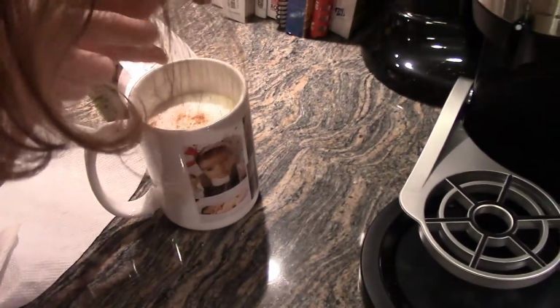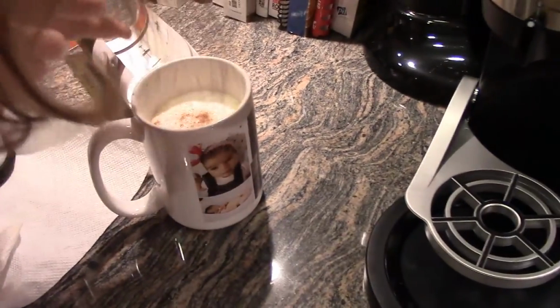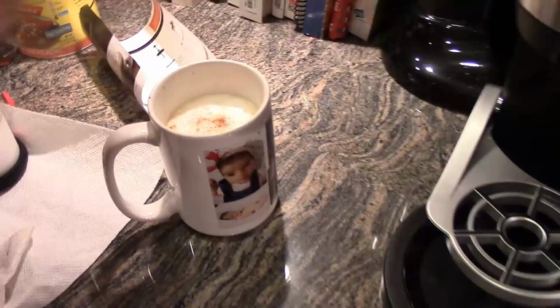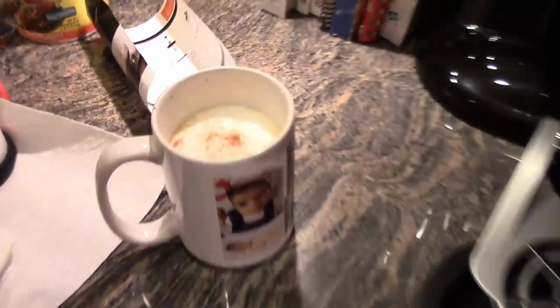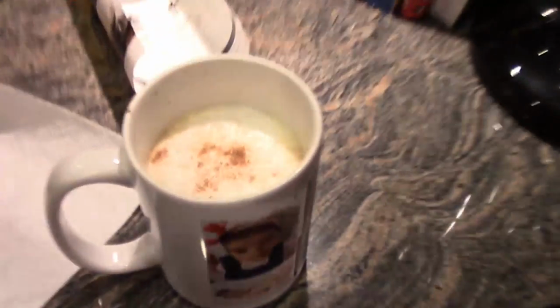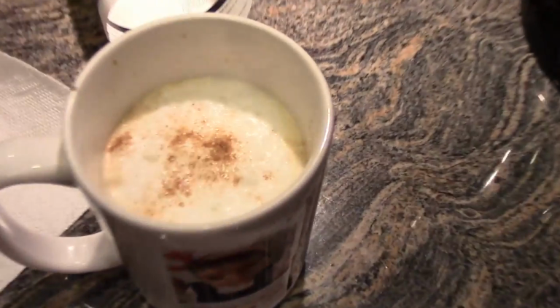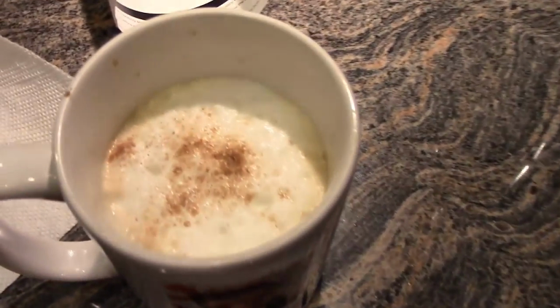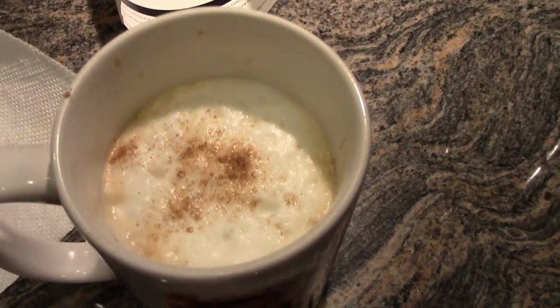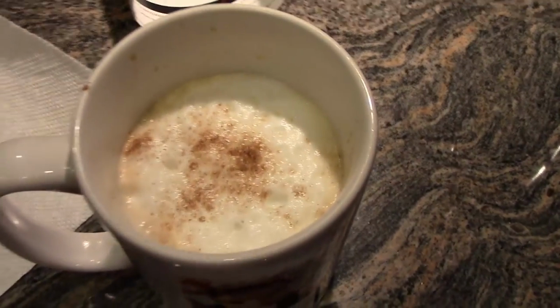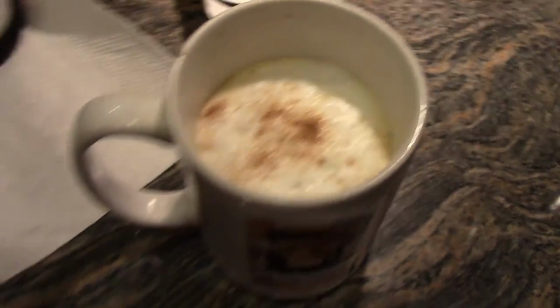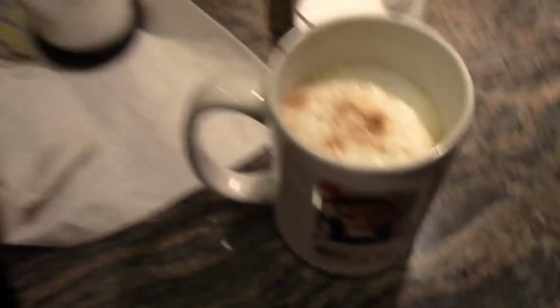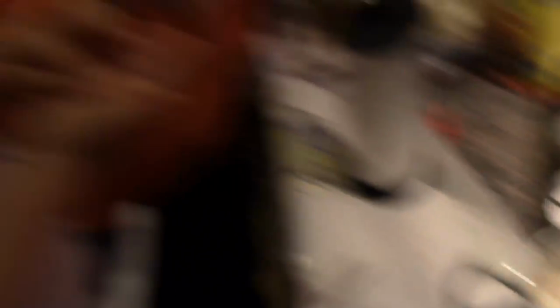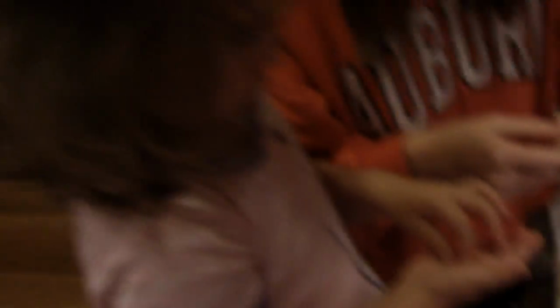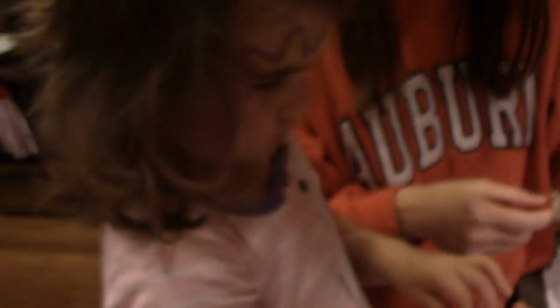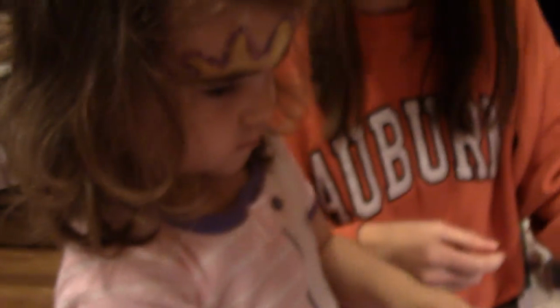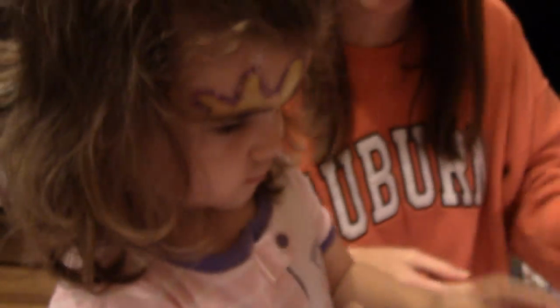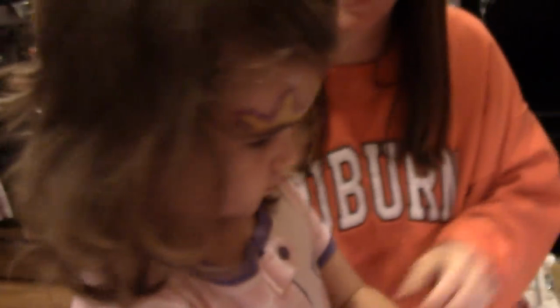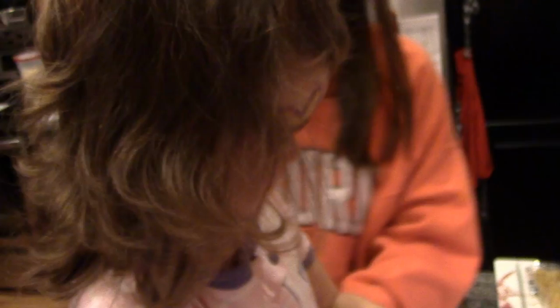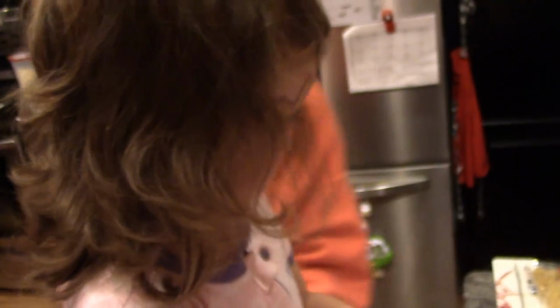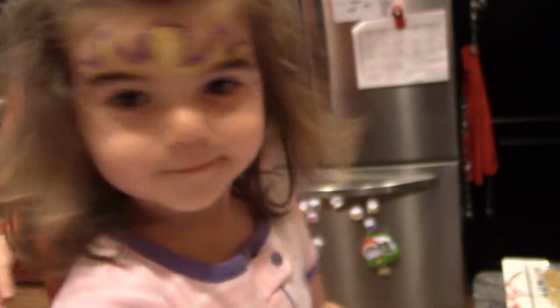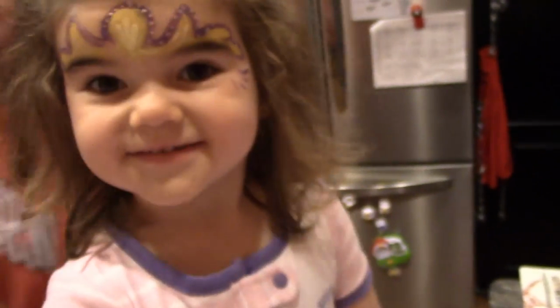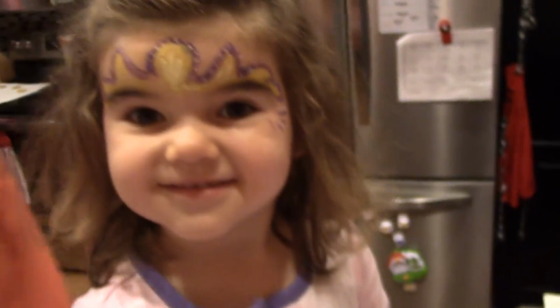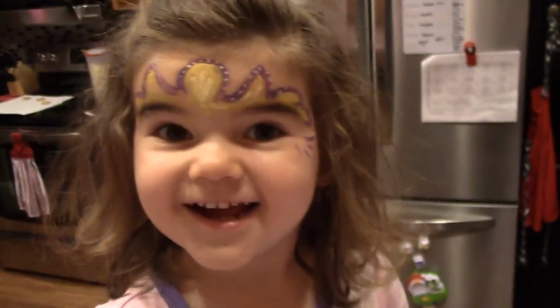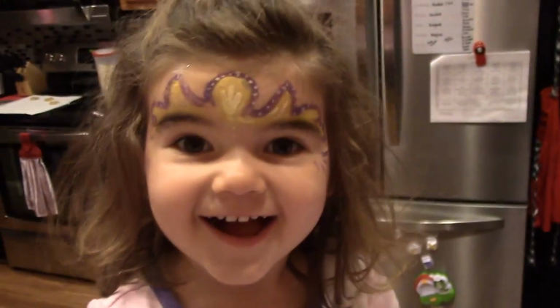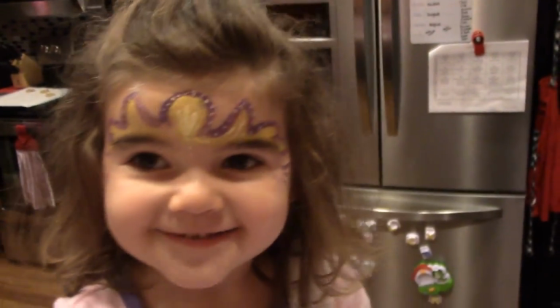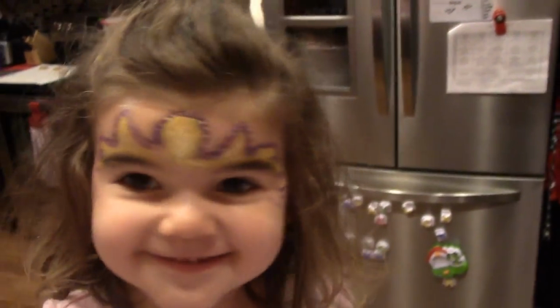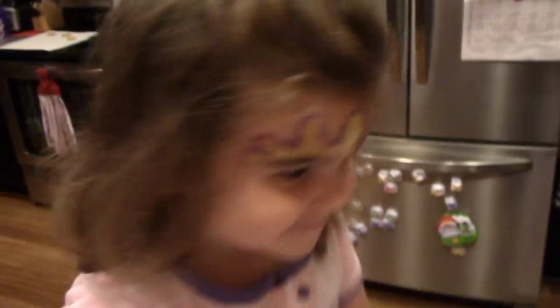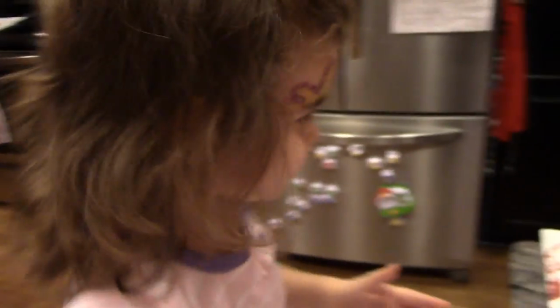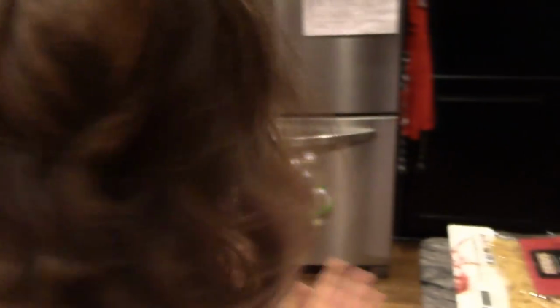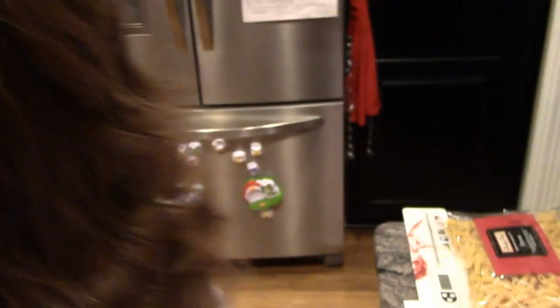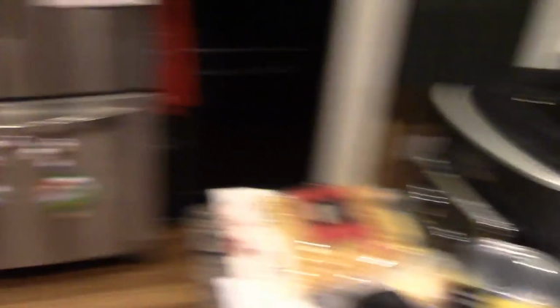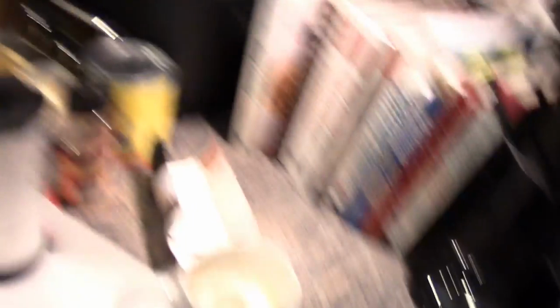Good job. Beautiful. Was that fun? Mm-hmm. Look at that. Was that fun? Yeah. That little barista.